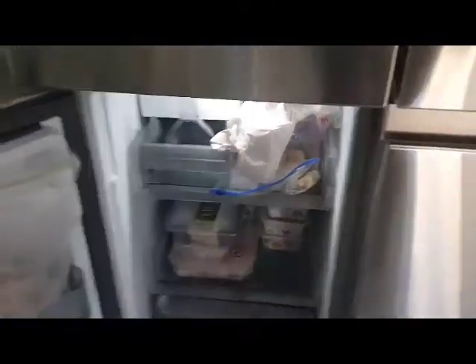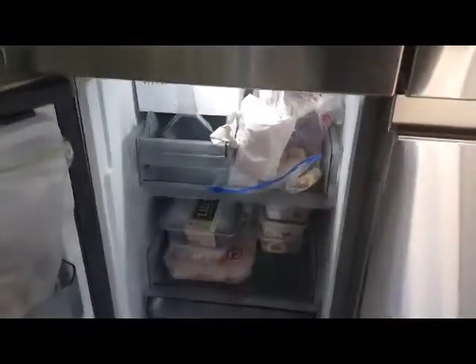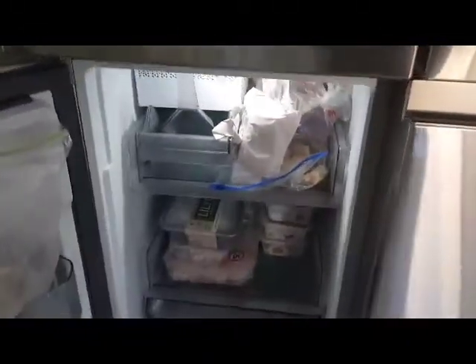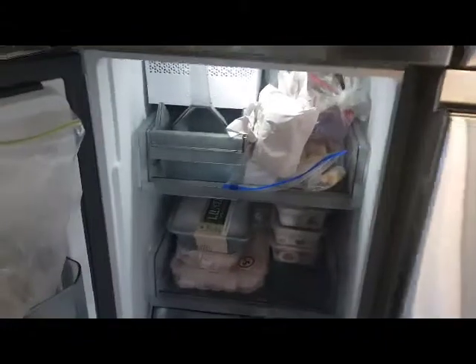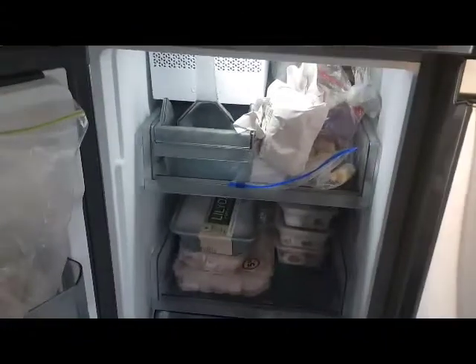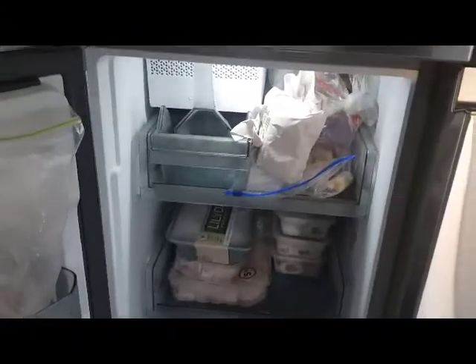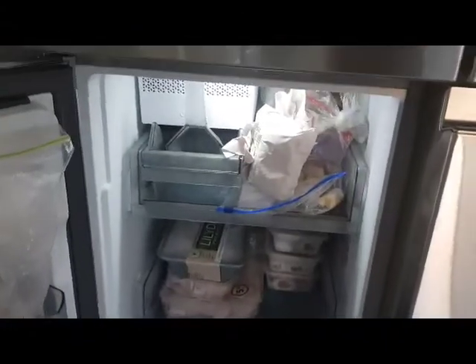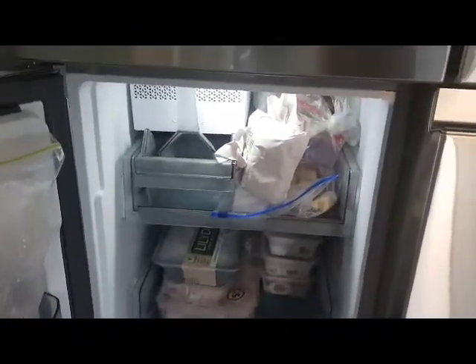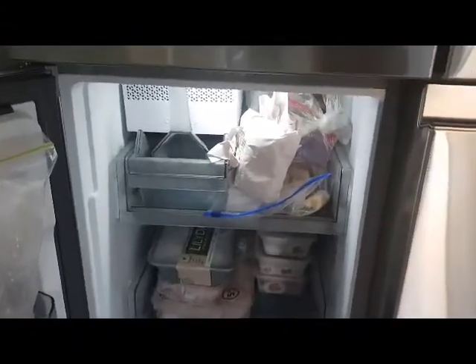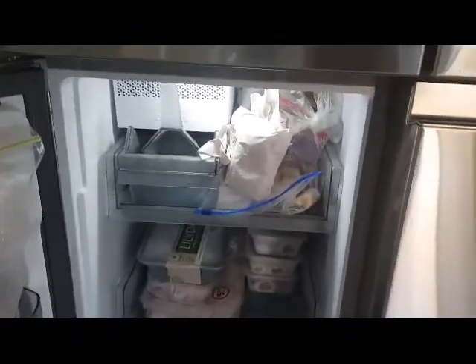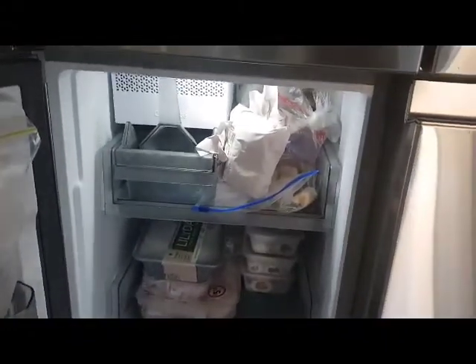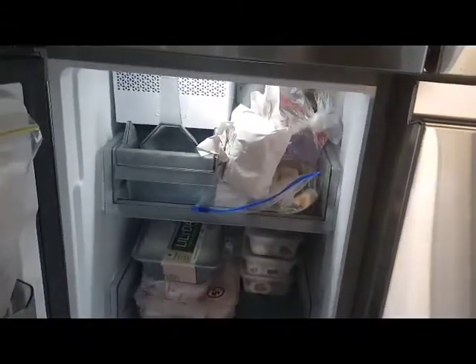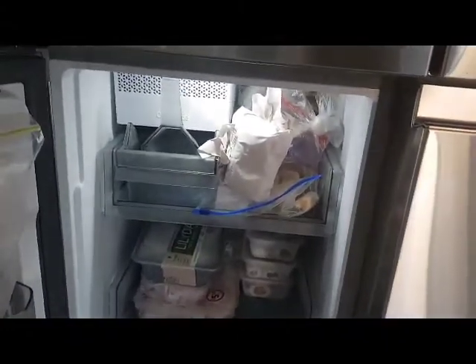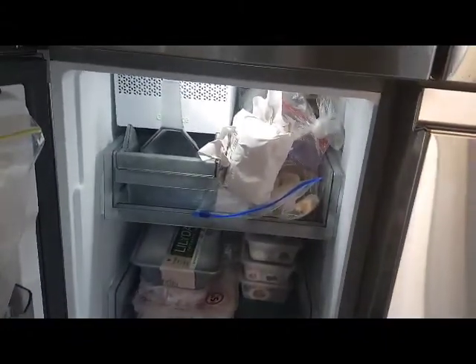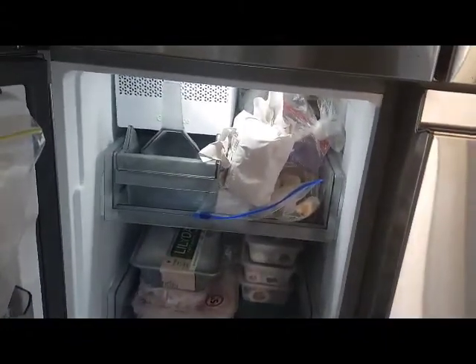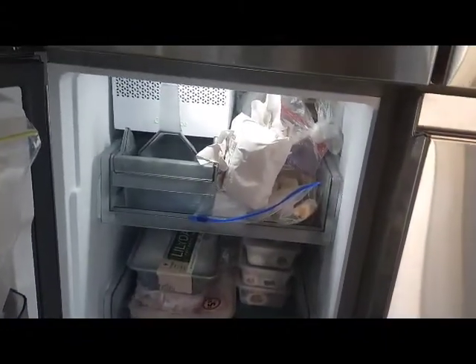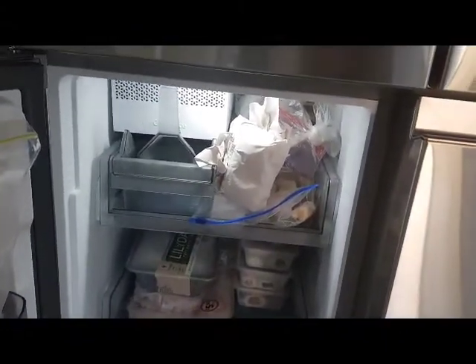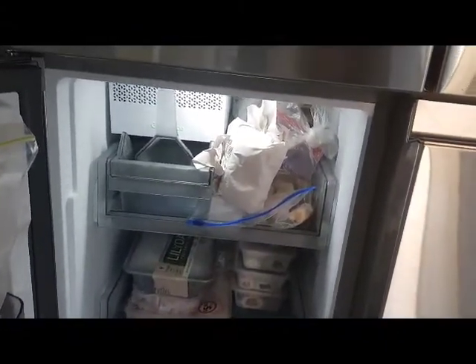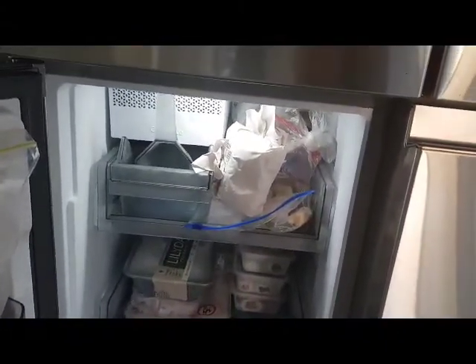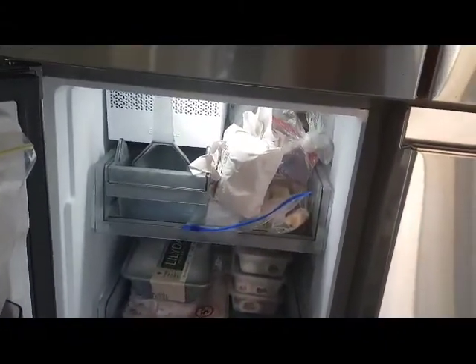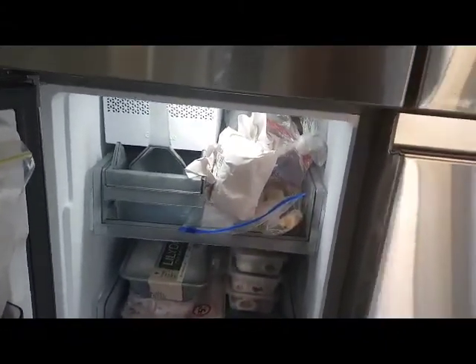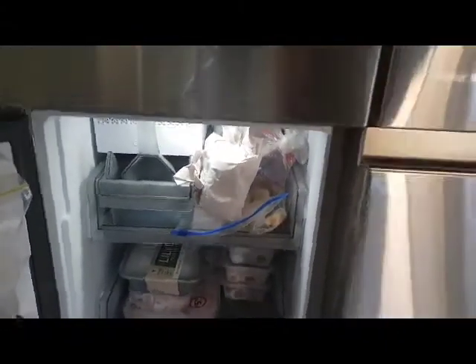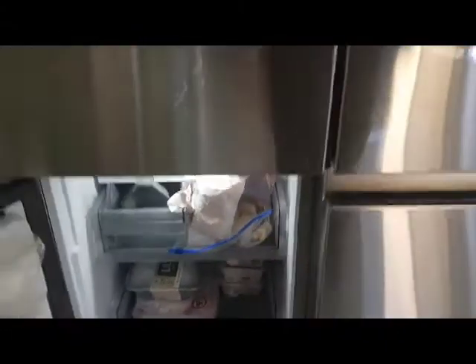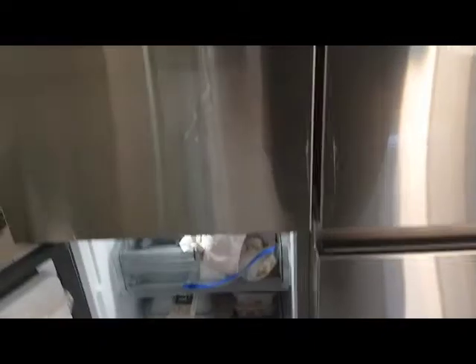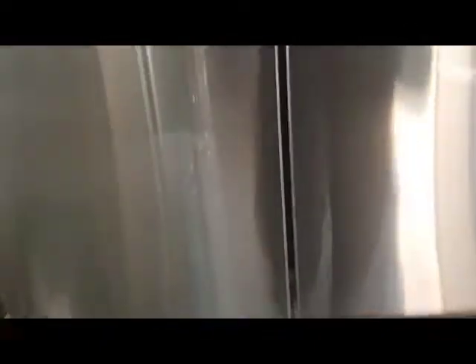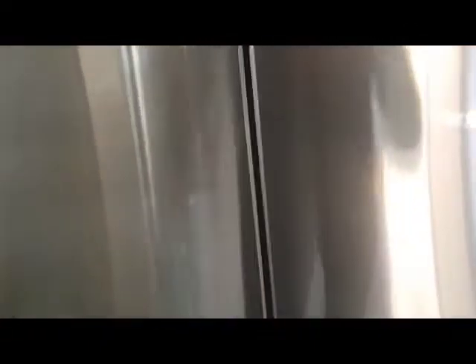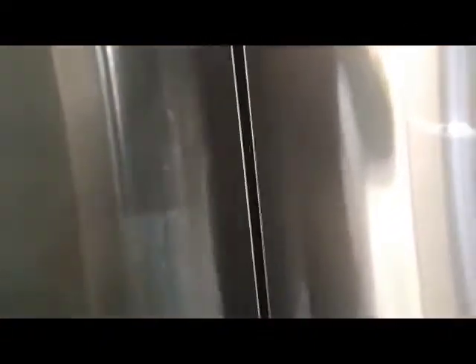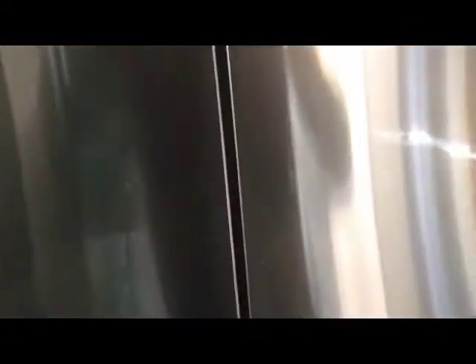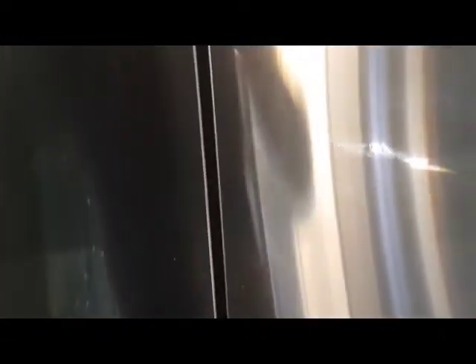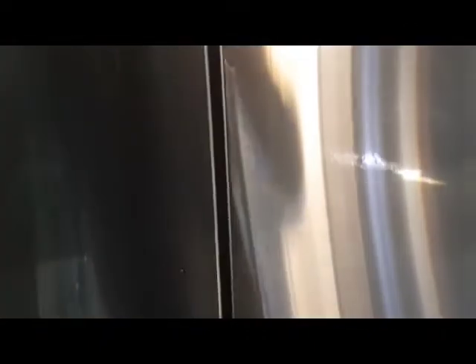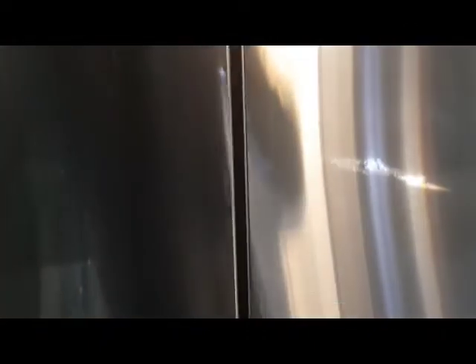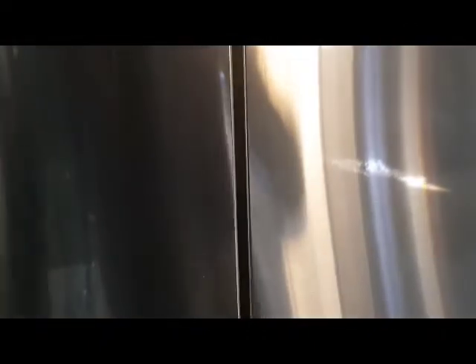The fridge also comes with an auto refill ice tray, as you can see there. Again, making sure it's connected to your internal plumbing.